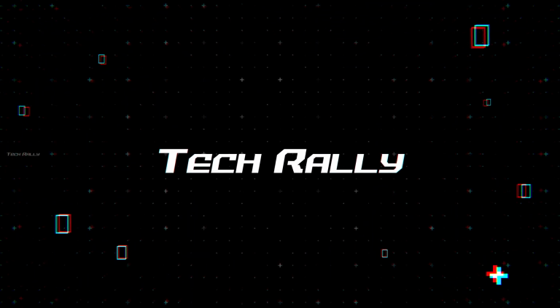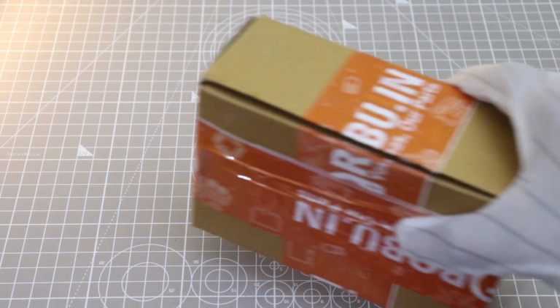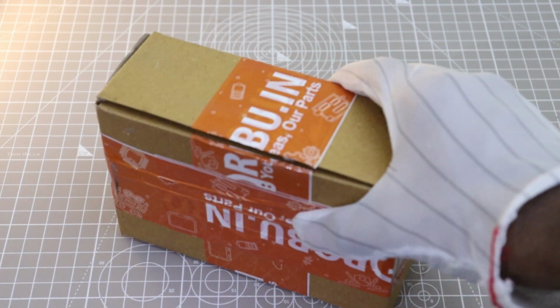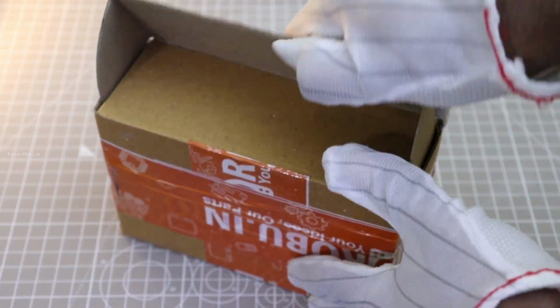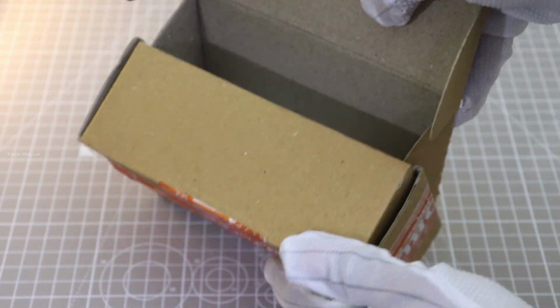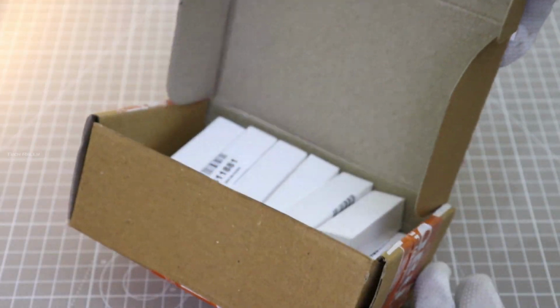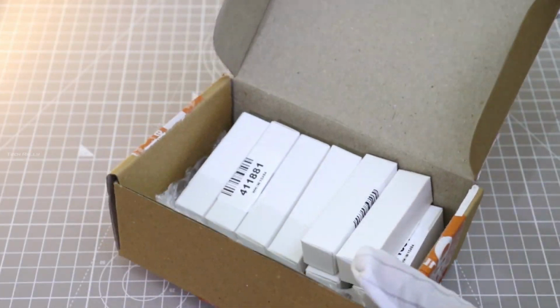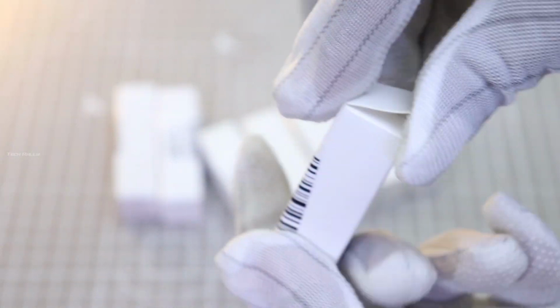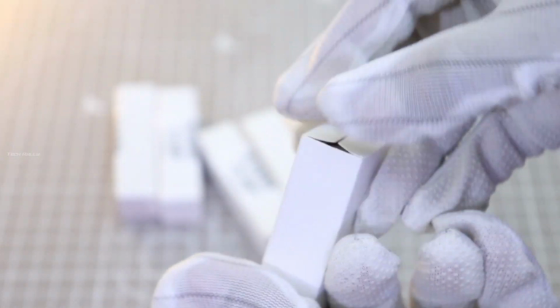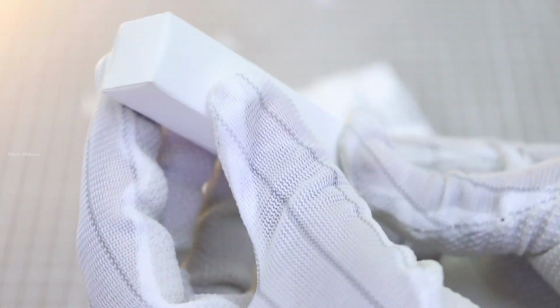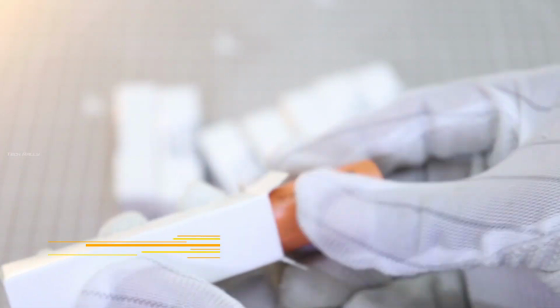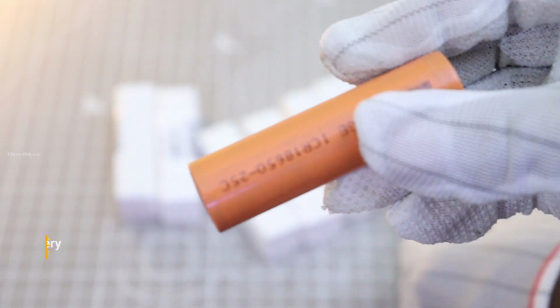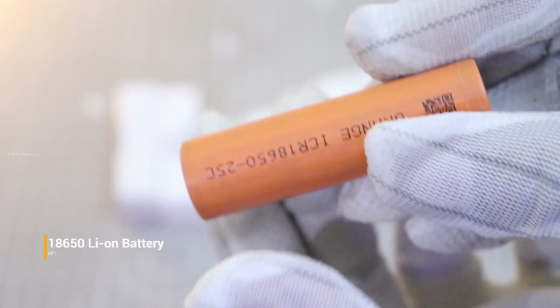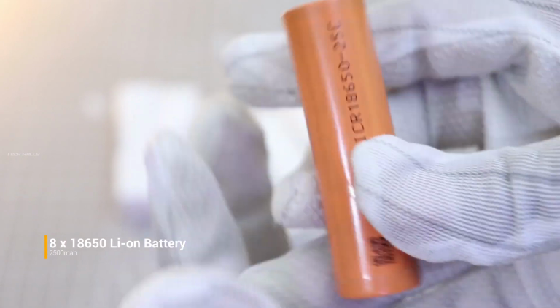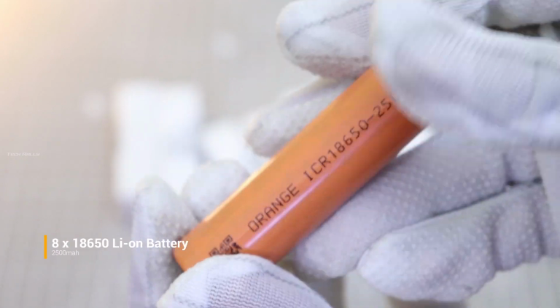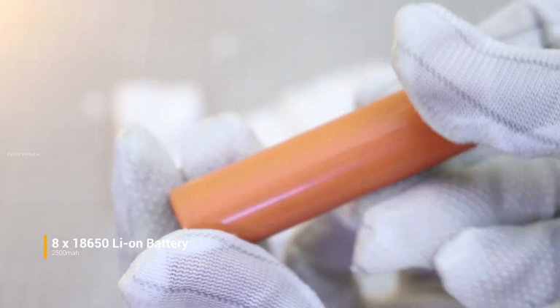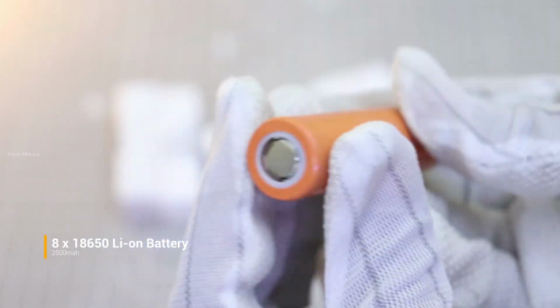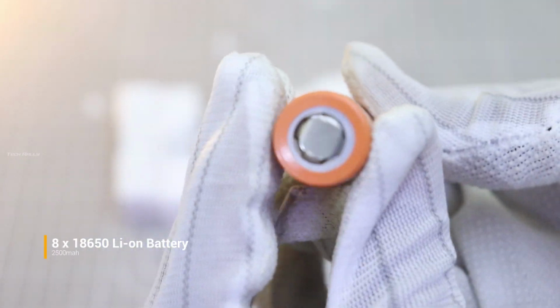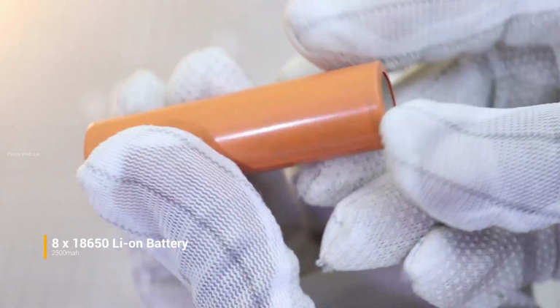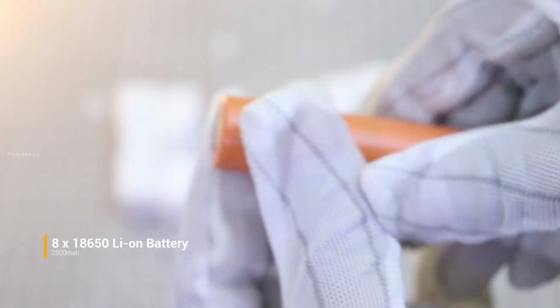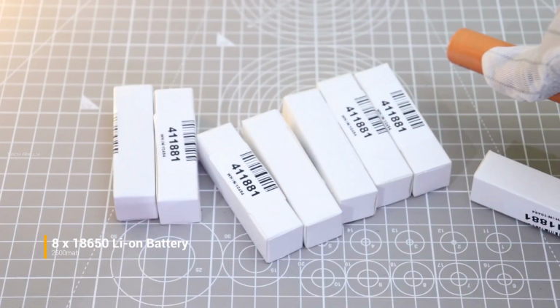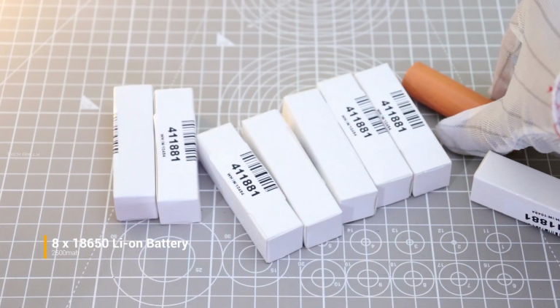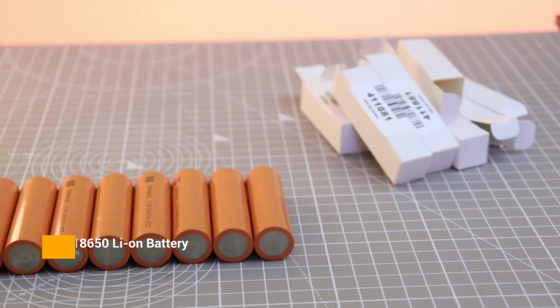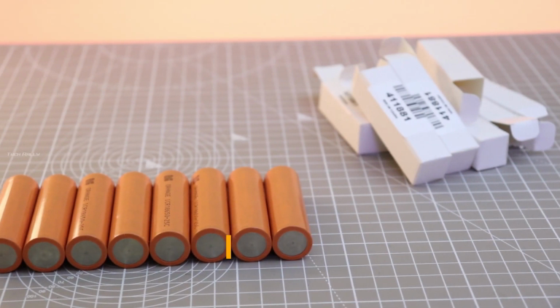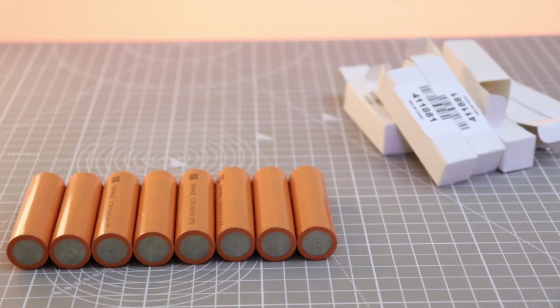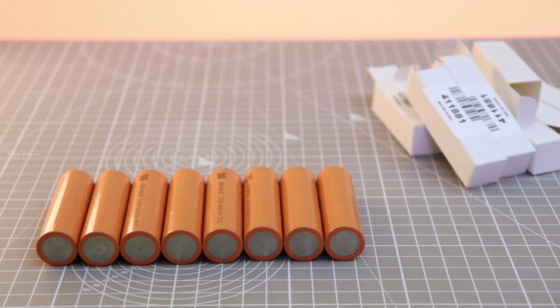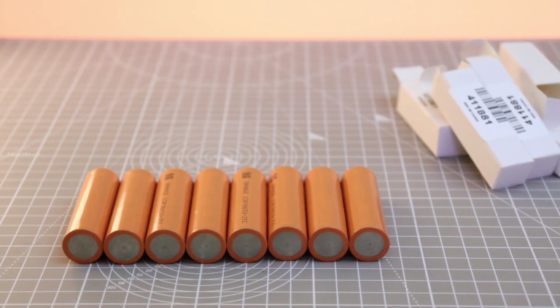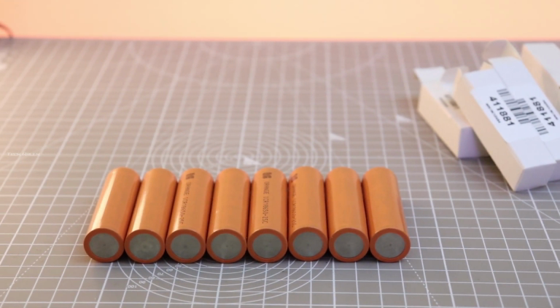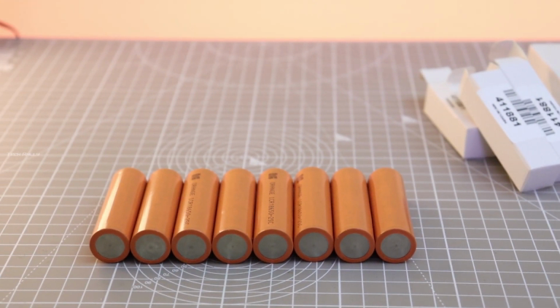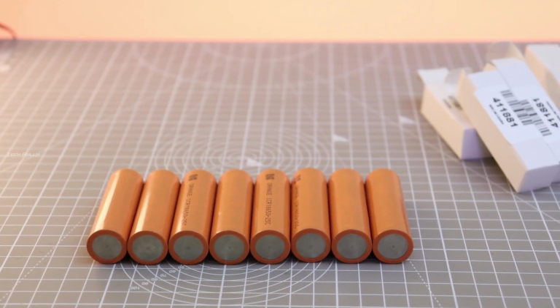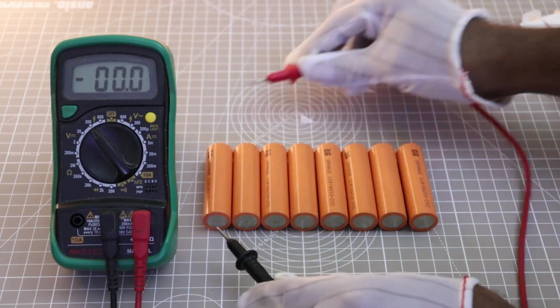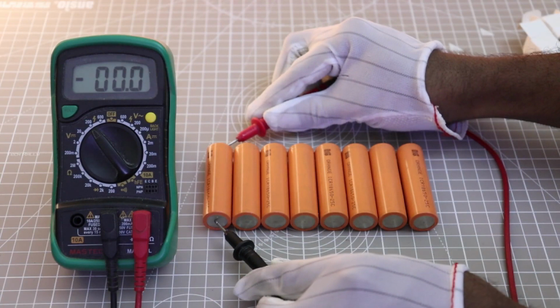For this UPS, I am going to use the 2500mAh 18650 lithium ion battery. Lithium ion batteries can catch fire or explode if not properly handled. Instead you can use lithium ferro-phosphate battery, which is safer than lithium ion batteries.